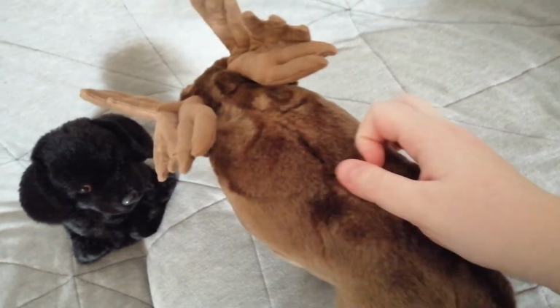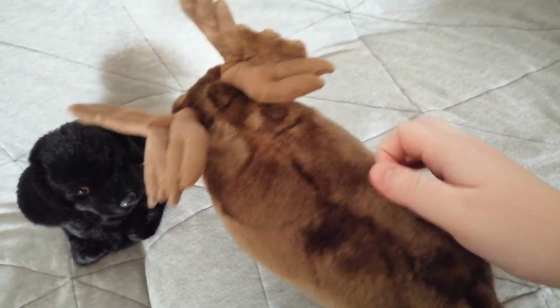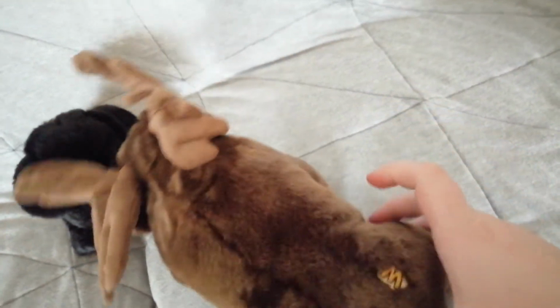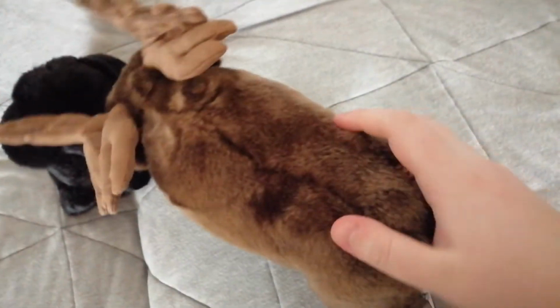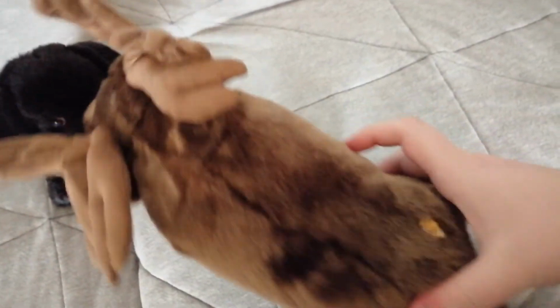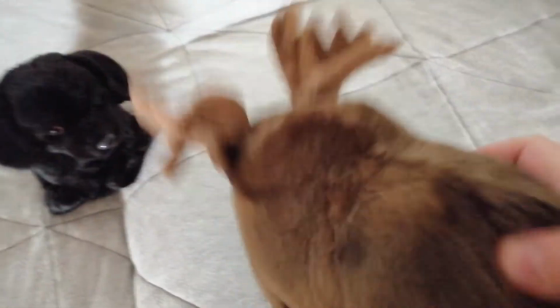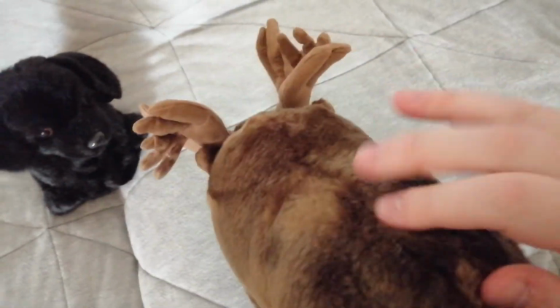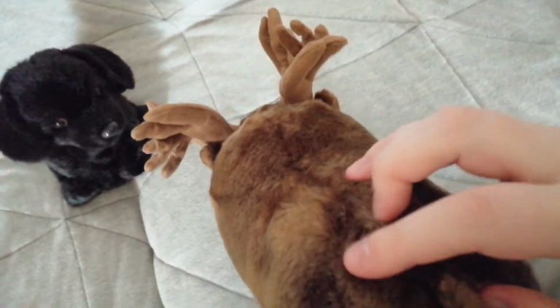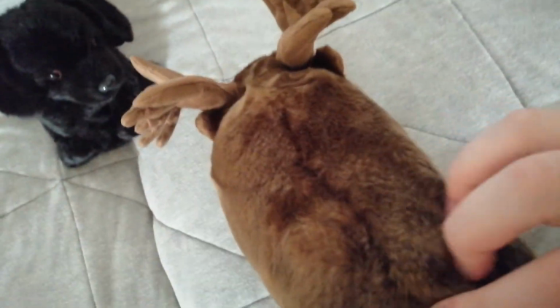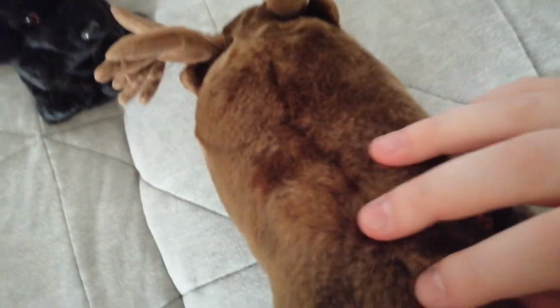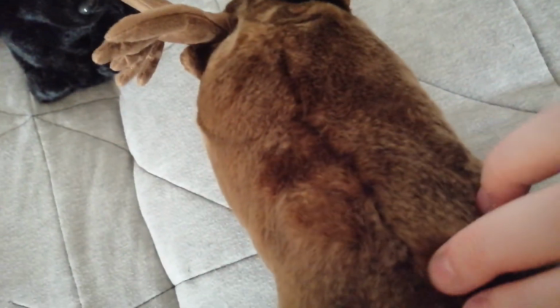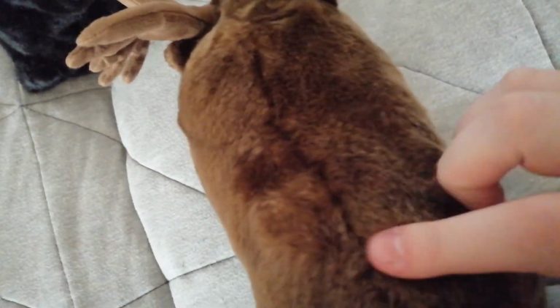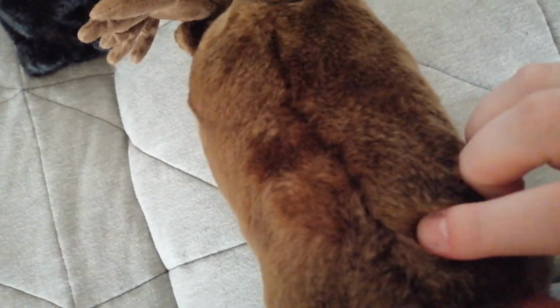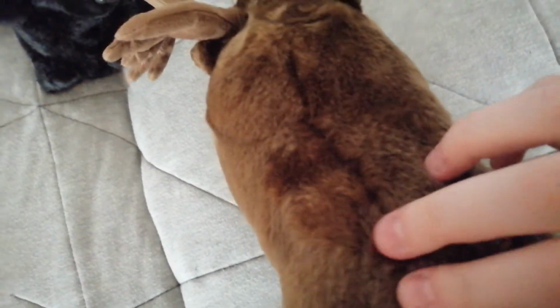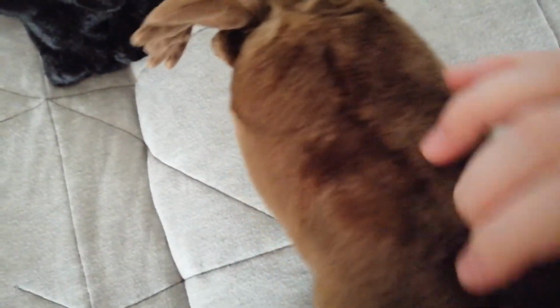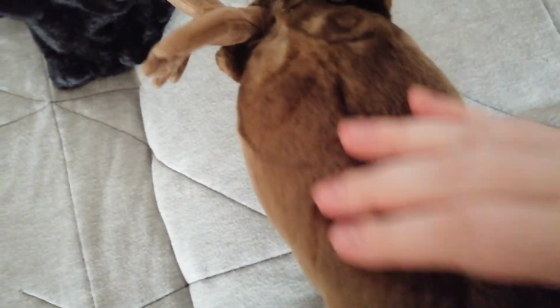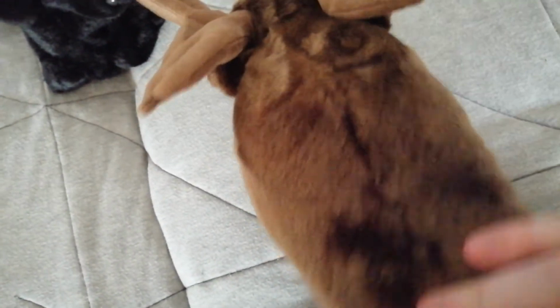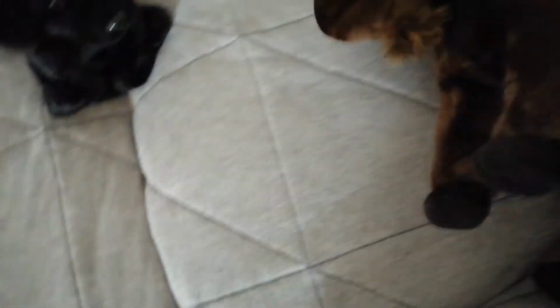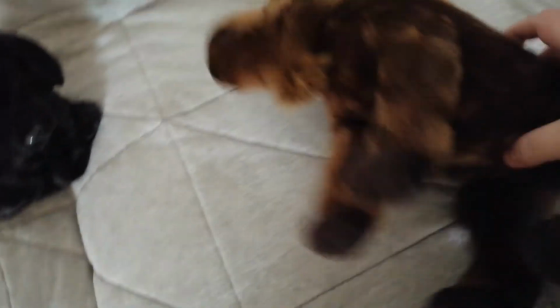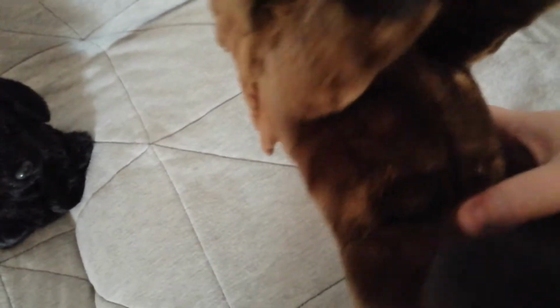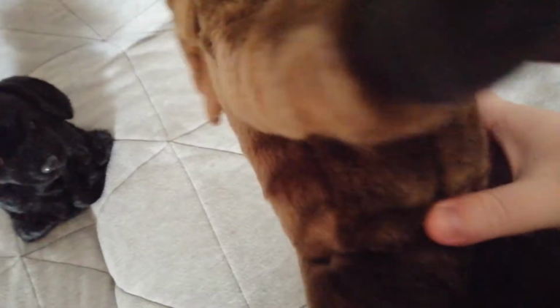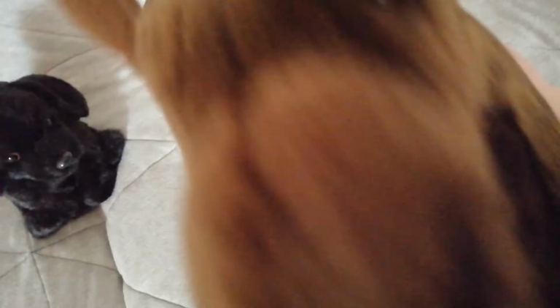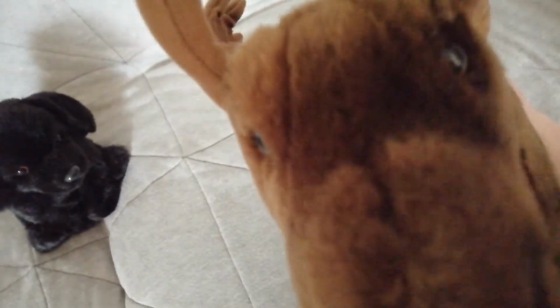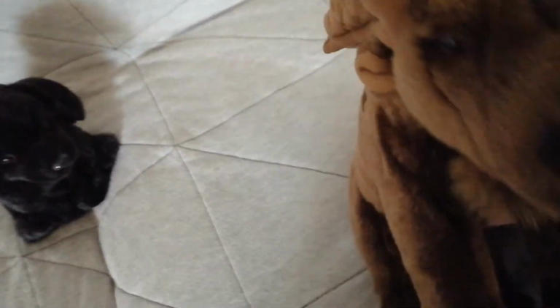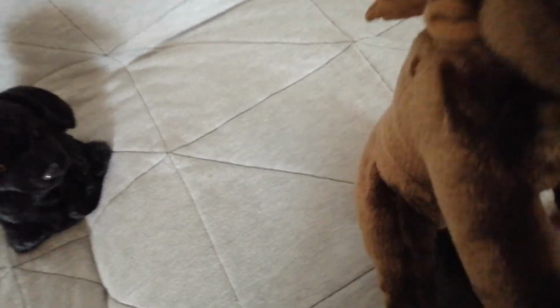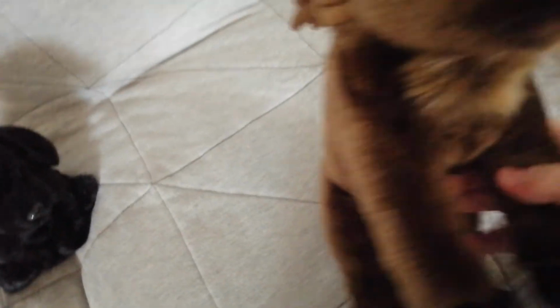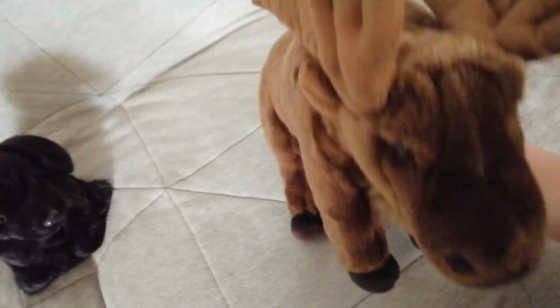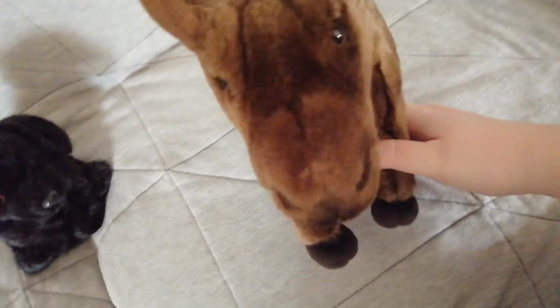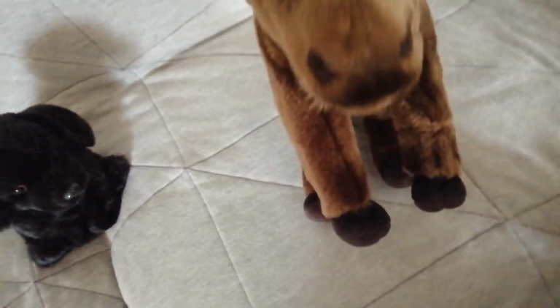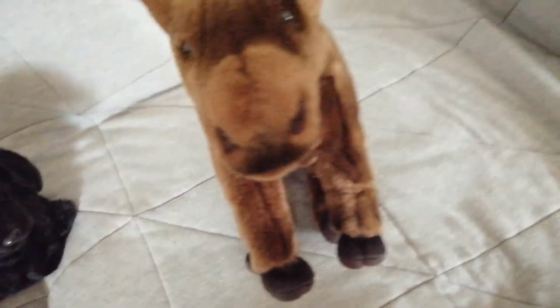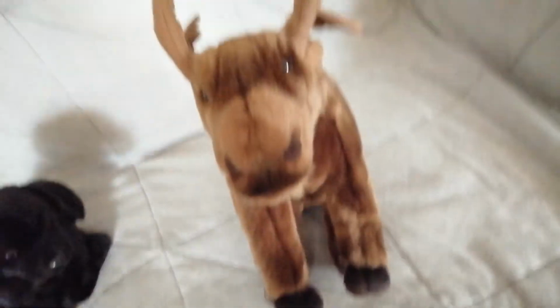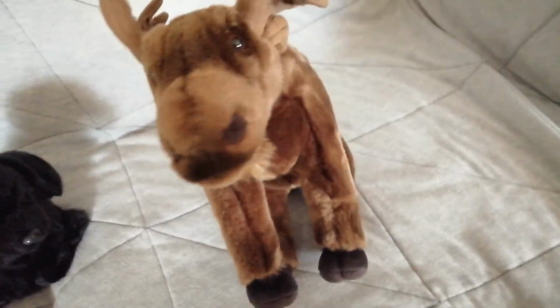I don't even know — I can't even see the seams very good. There's so much fur, and I'm scared to cut his fur or something. So yeah, let me know if you have any suggestions.